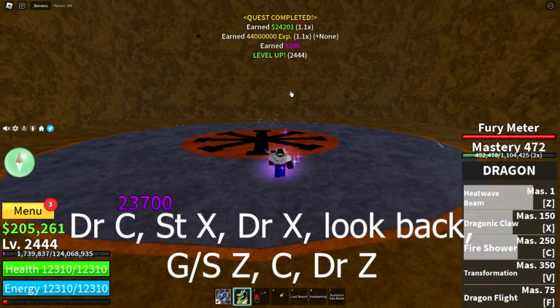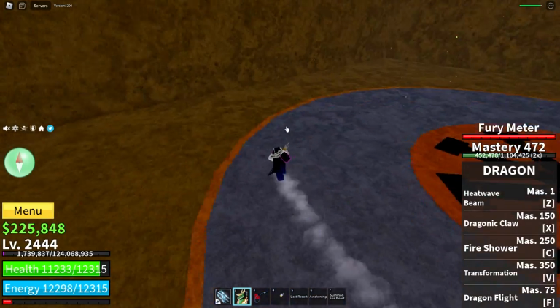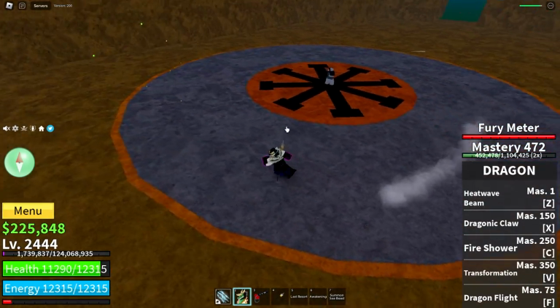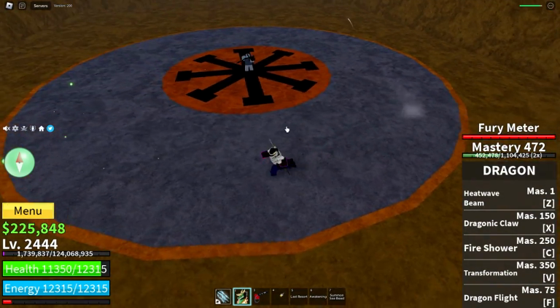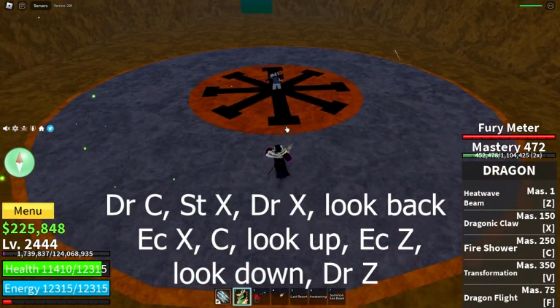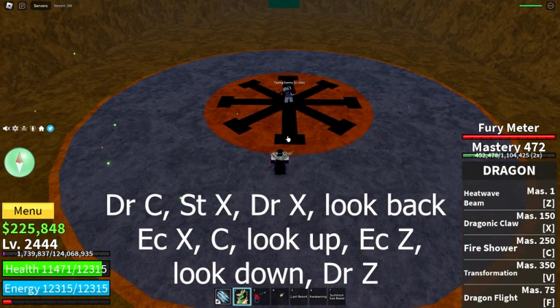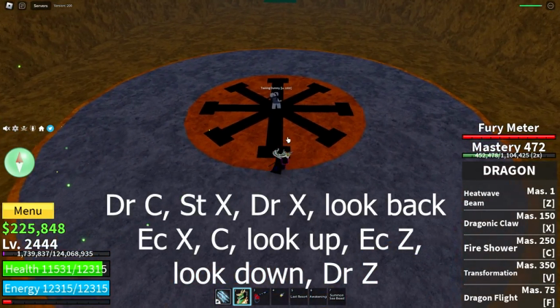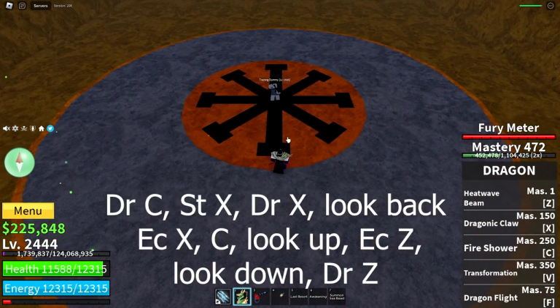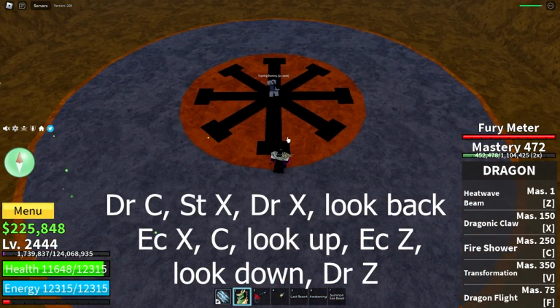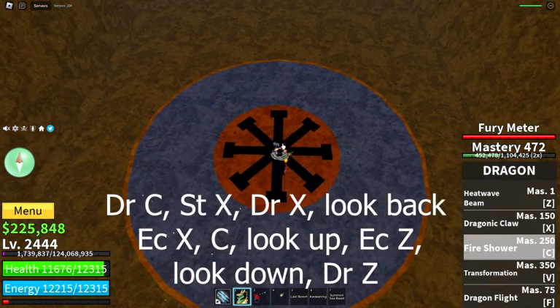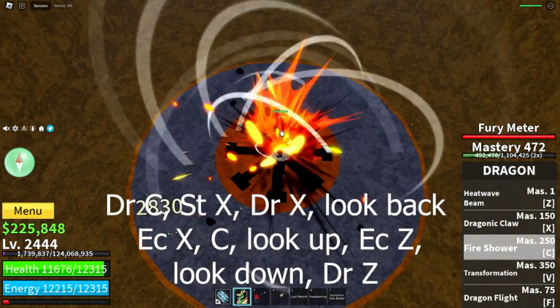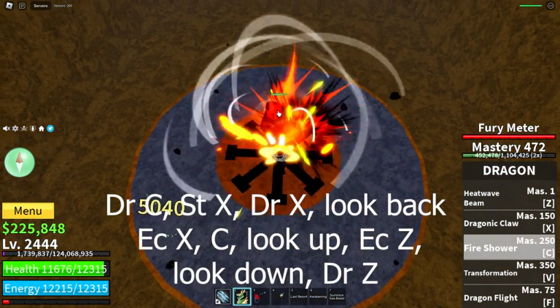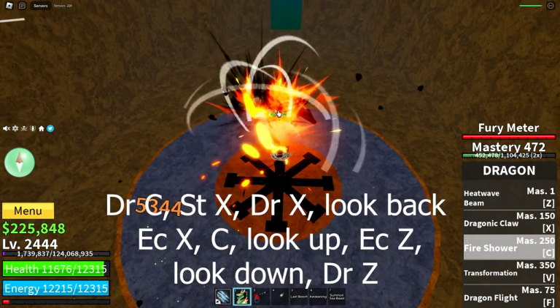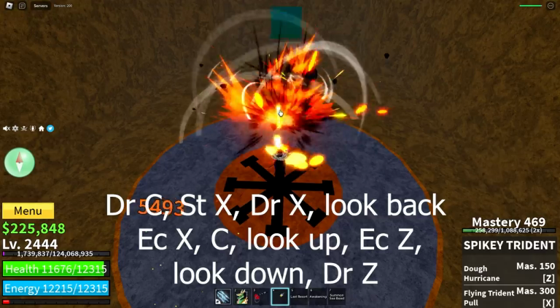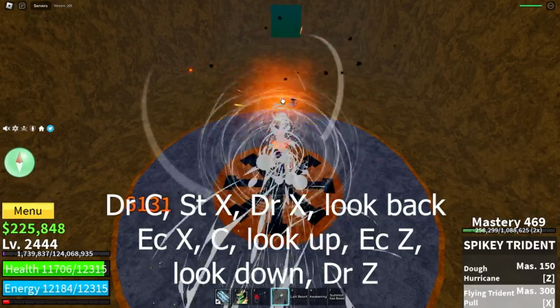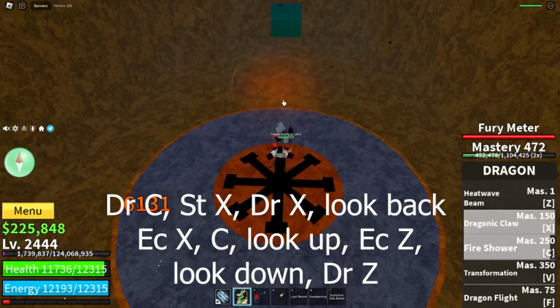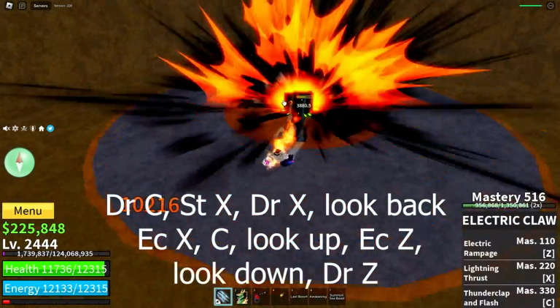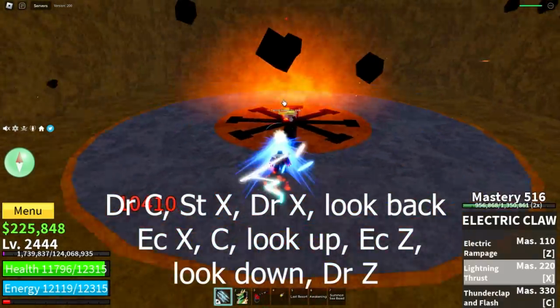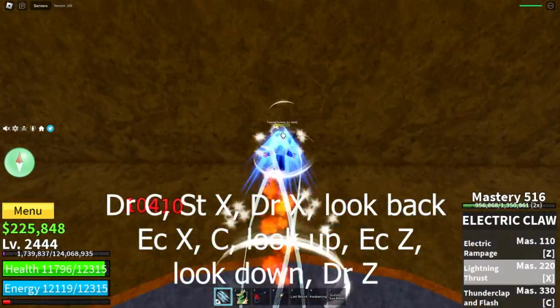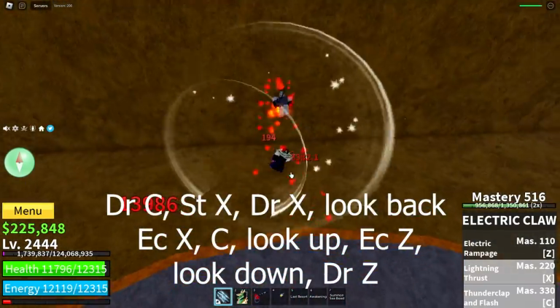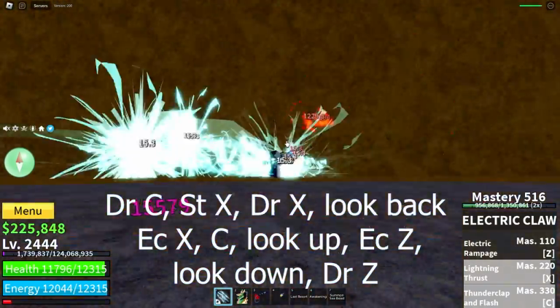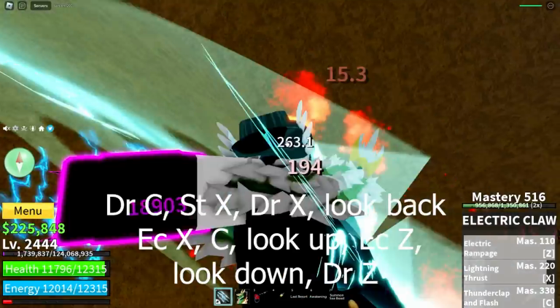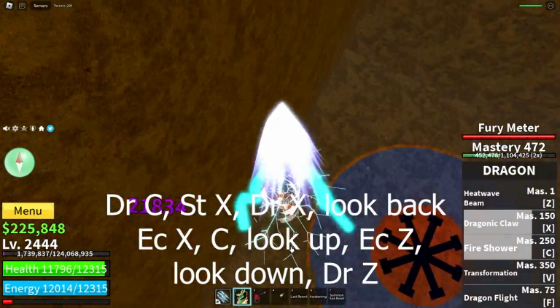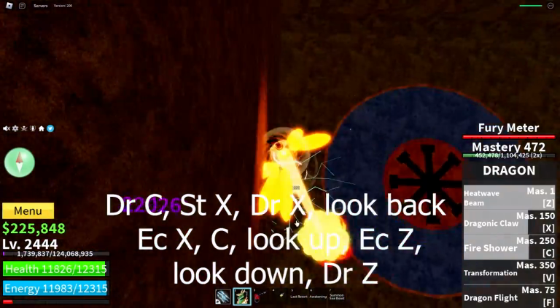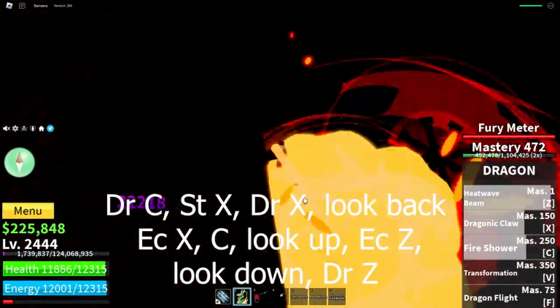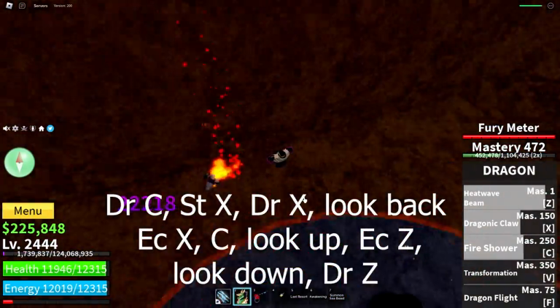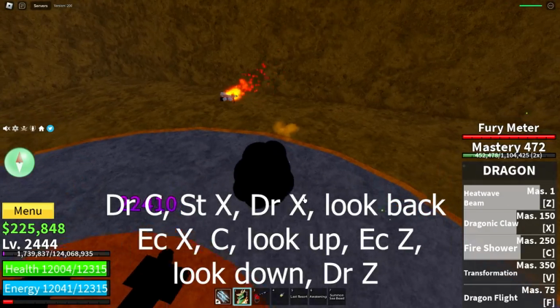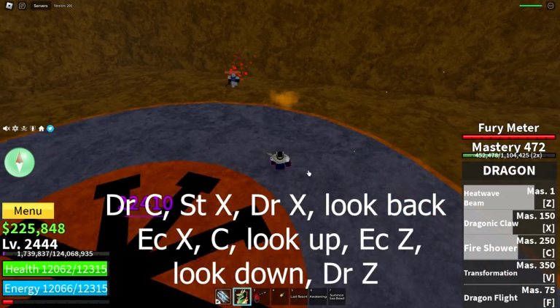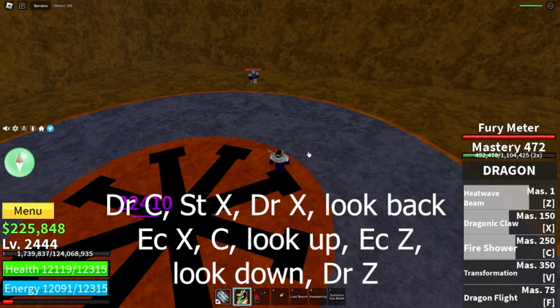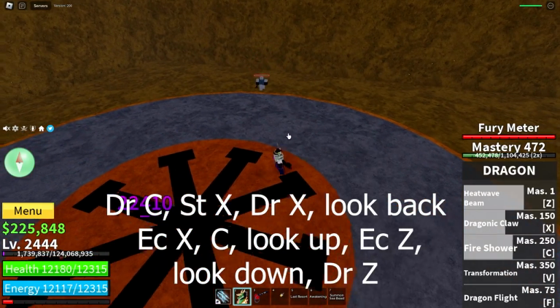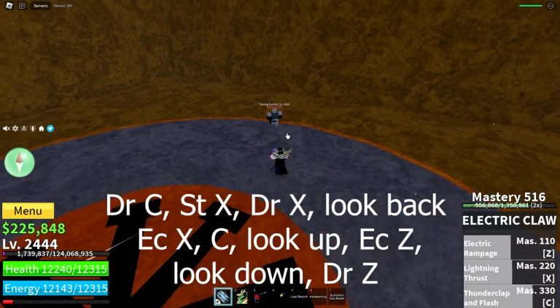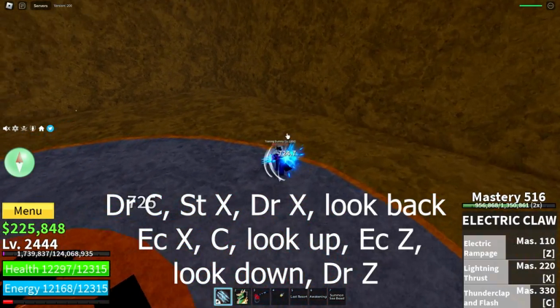For Electric Claw, the combo is: Dragon C, Spikey Trident X, Dragon X, Look Back, E Claw X, C, Look Up, E Claw C, Look Down, then Dragon Z.